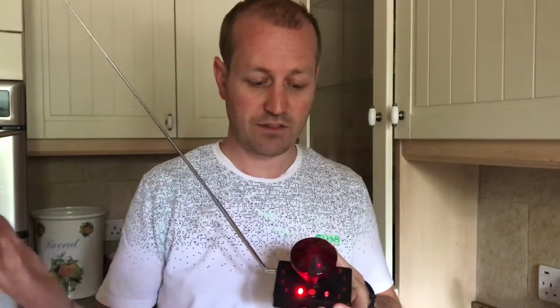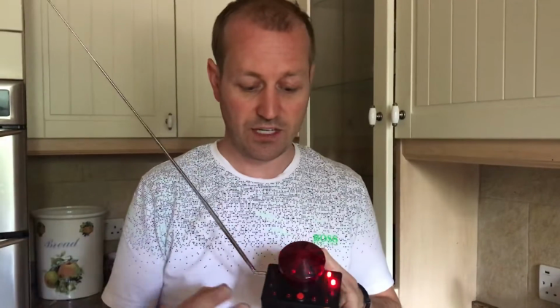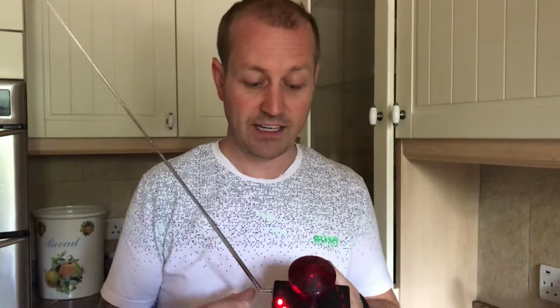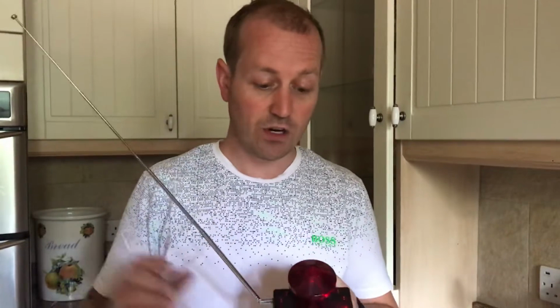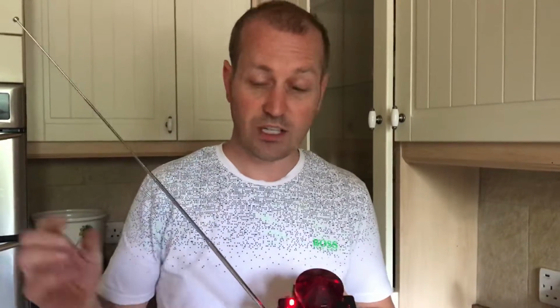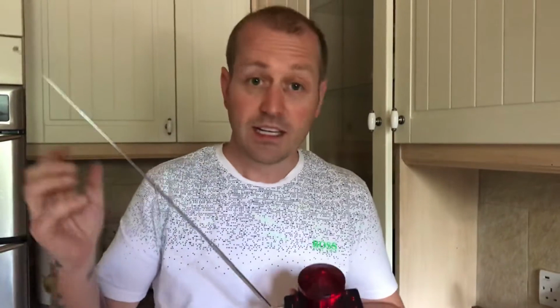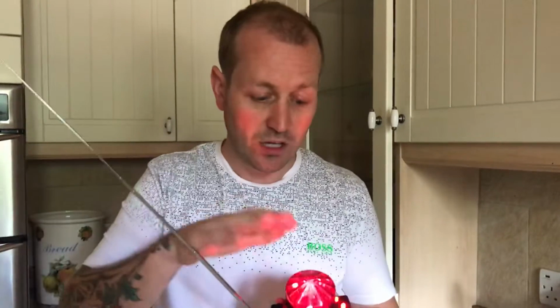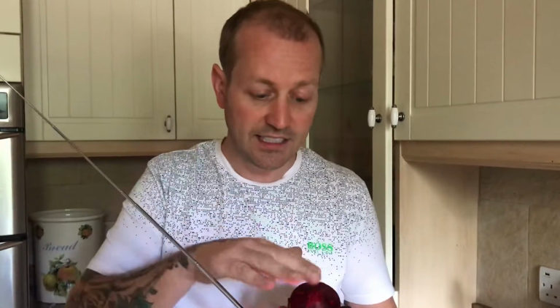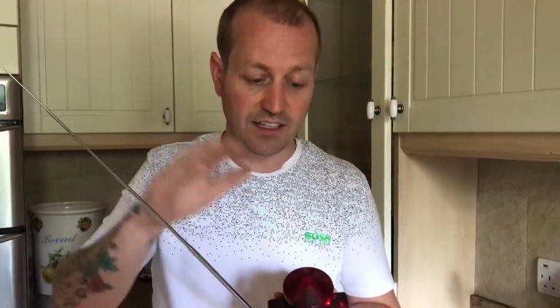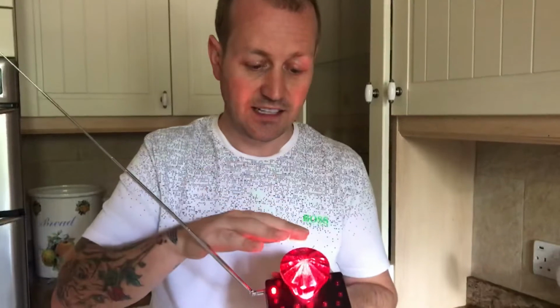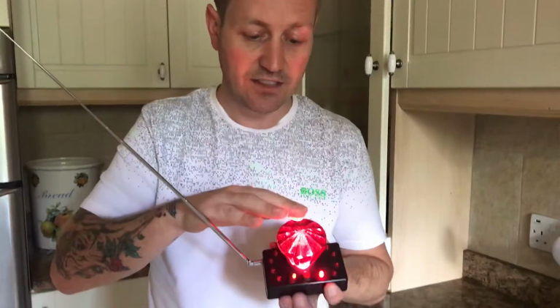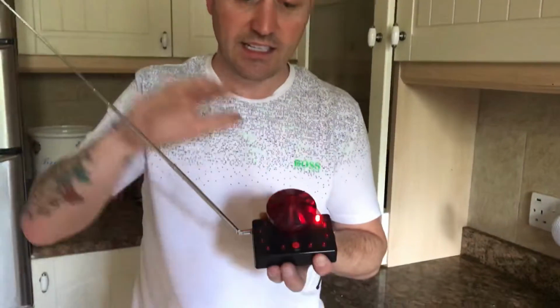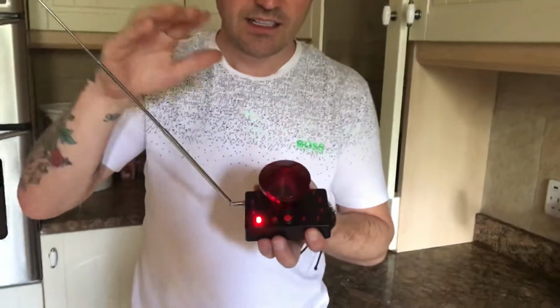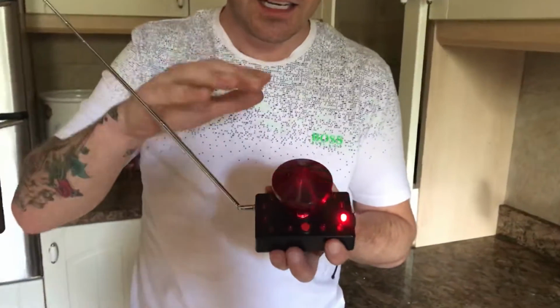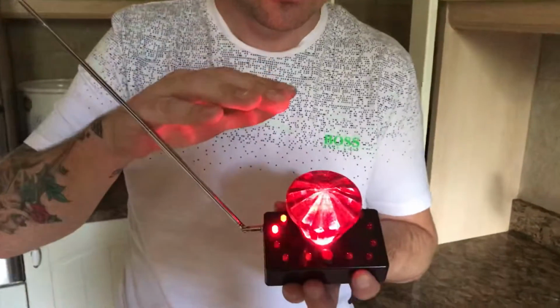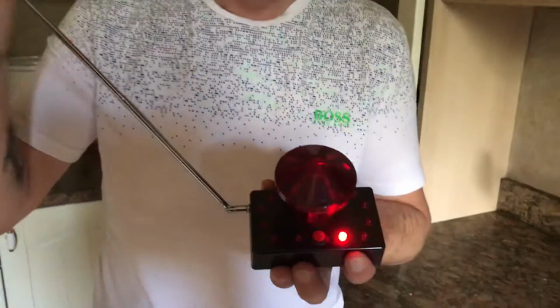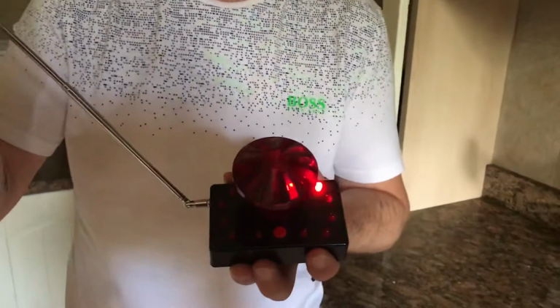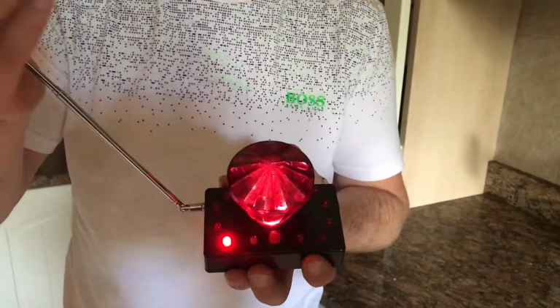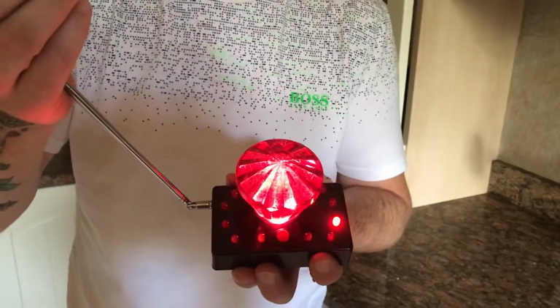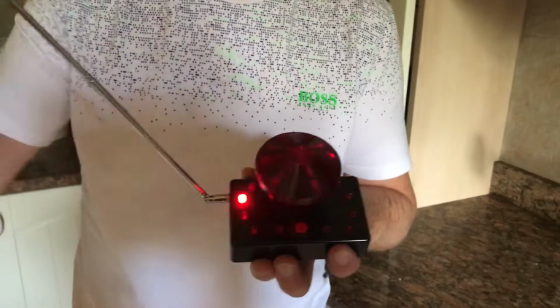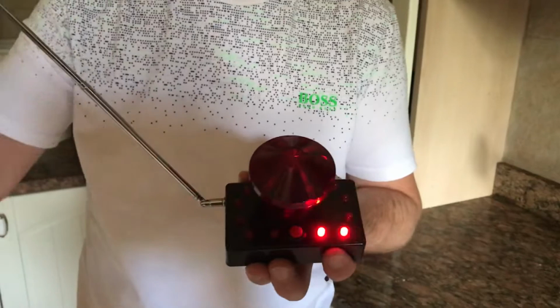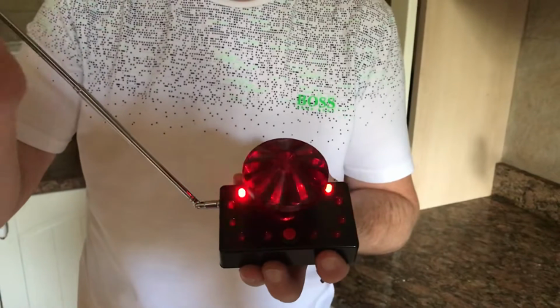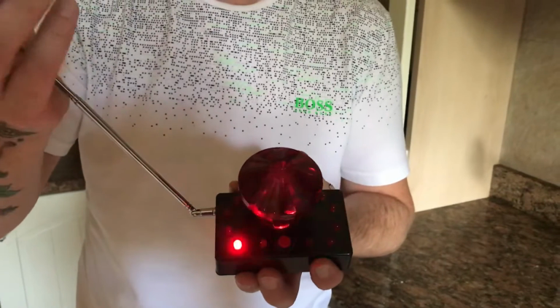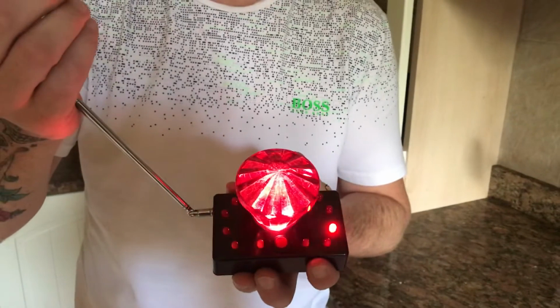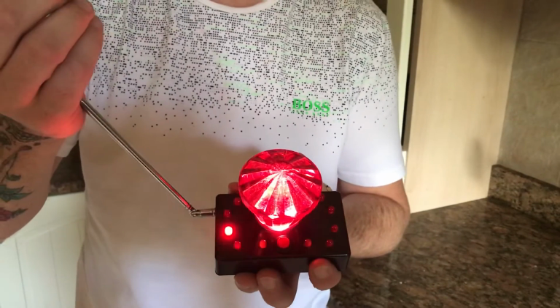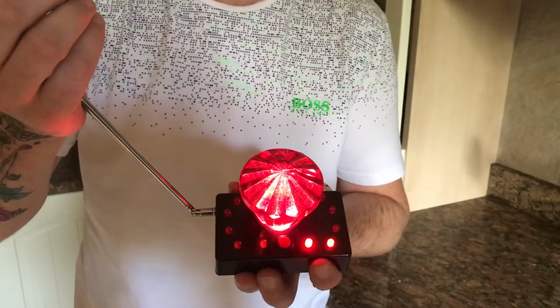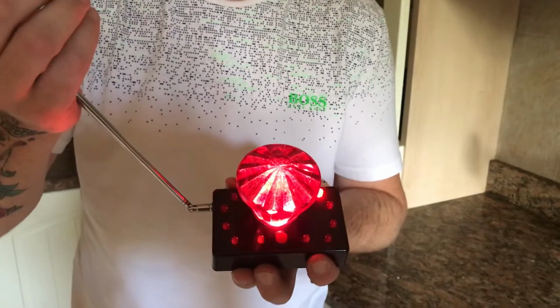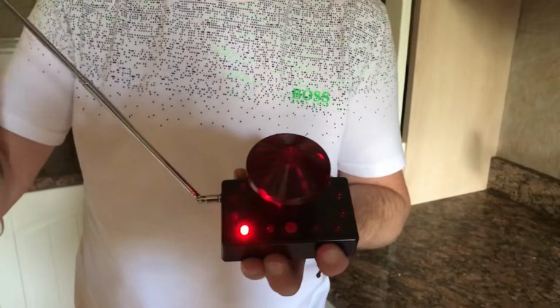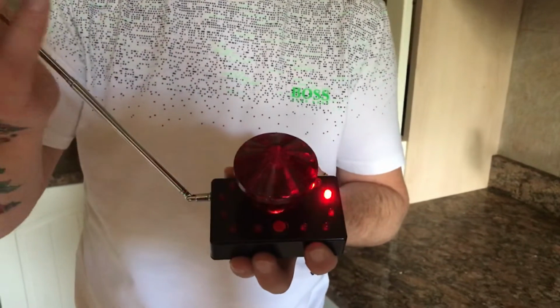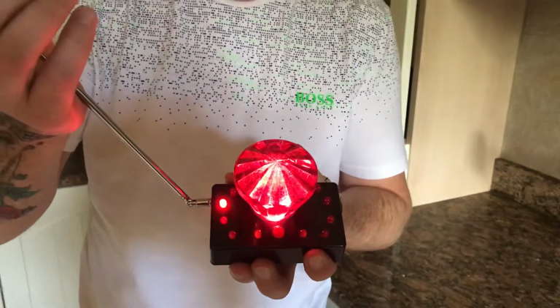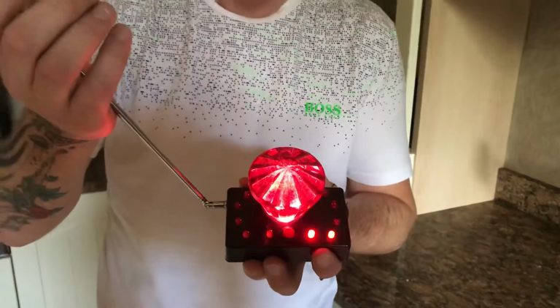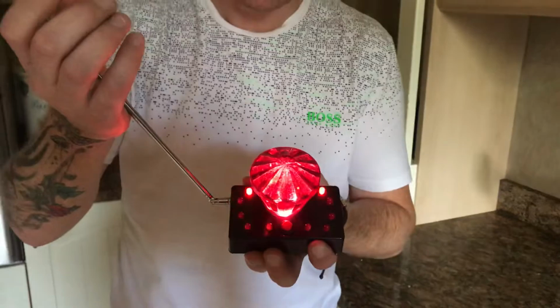So hopefully if they come near it, what it'll do is it'll light this device here — as you can see, lighting up. There's a bulb in the center there, and if the spirit comes near this whole device or the aerial, it'll light that up like that.